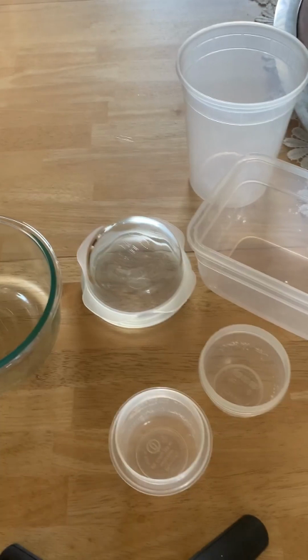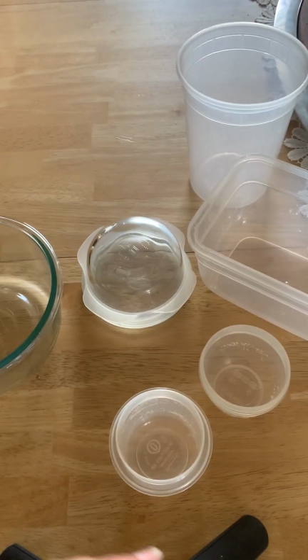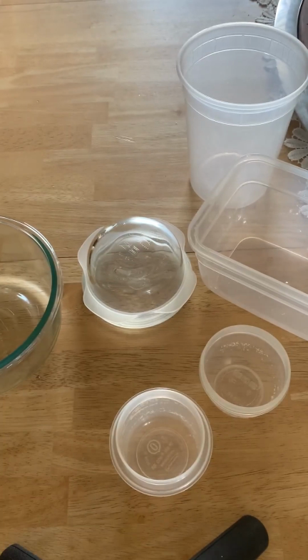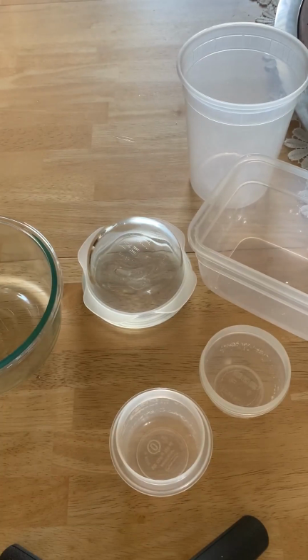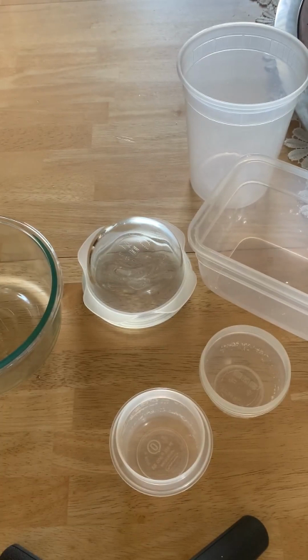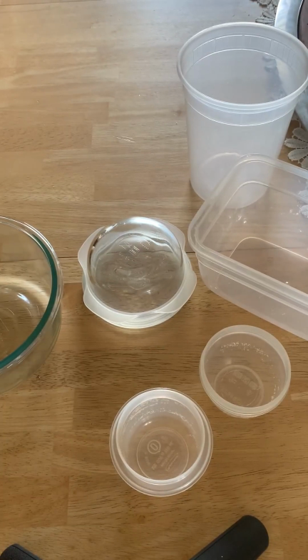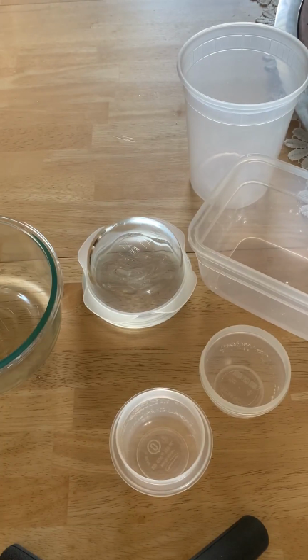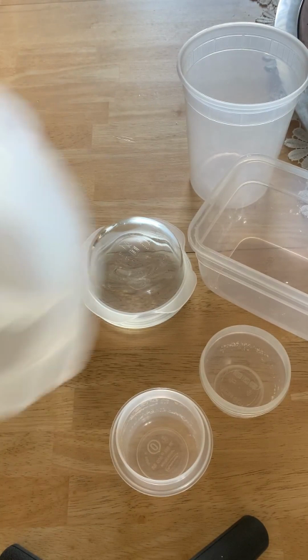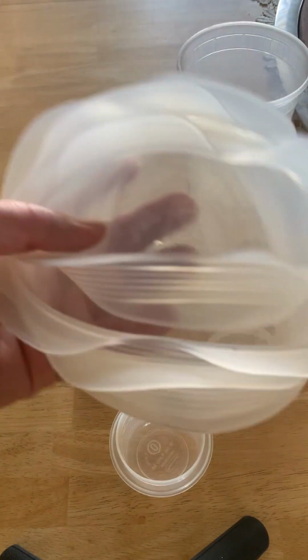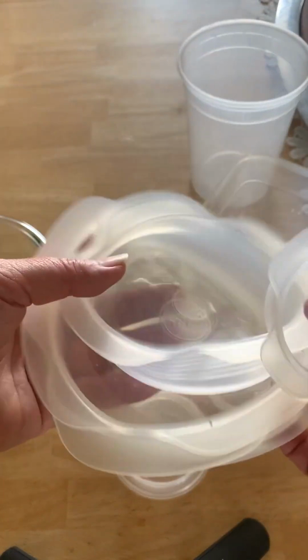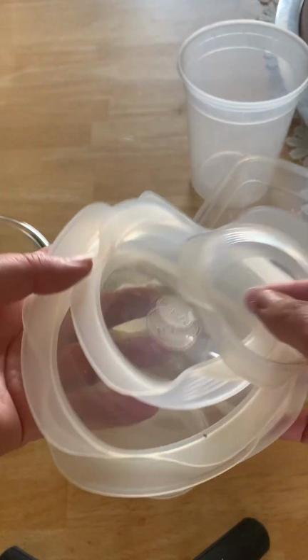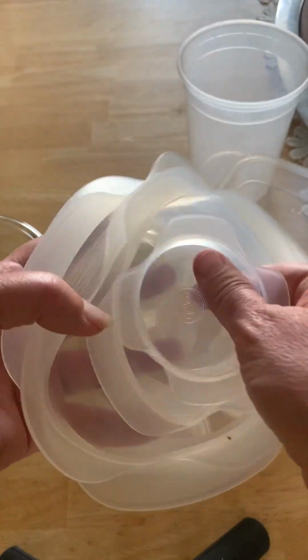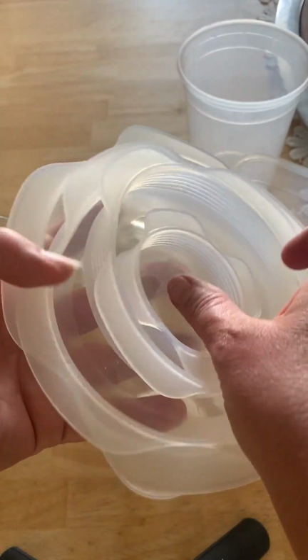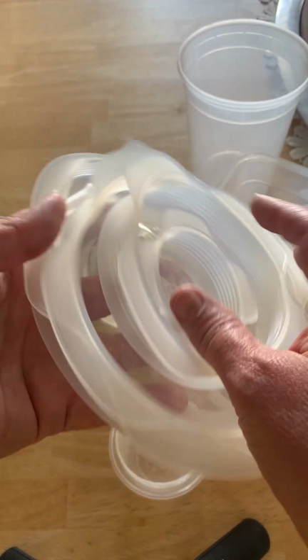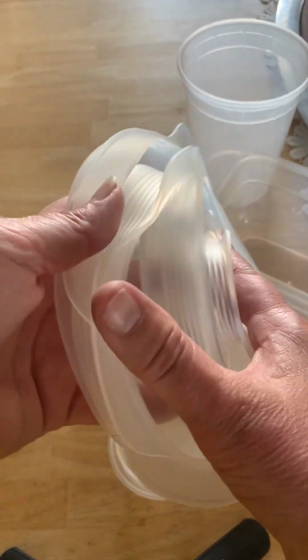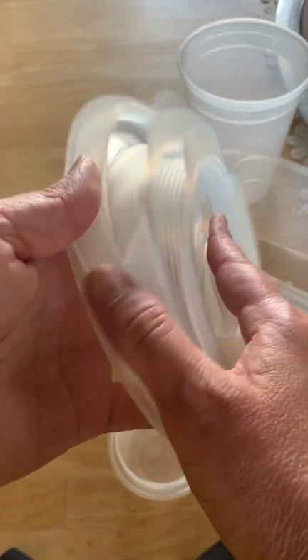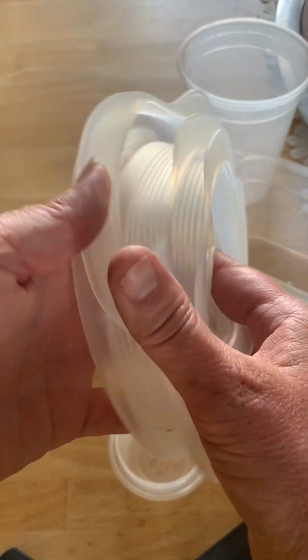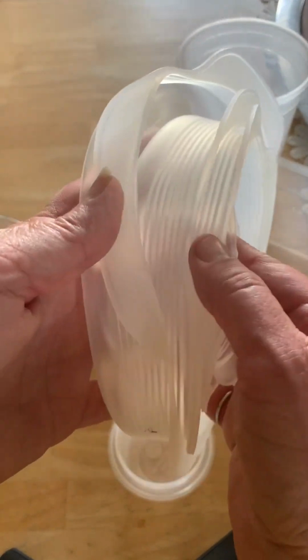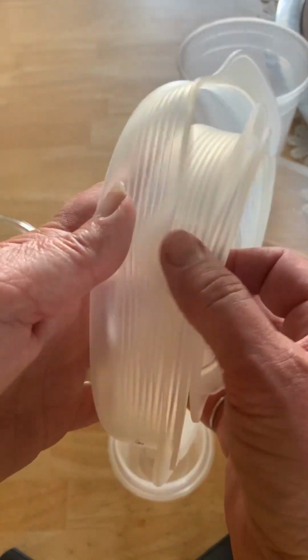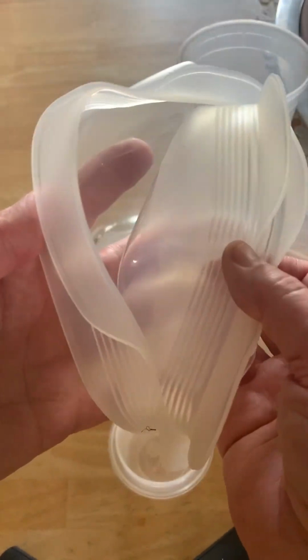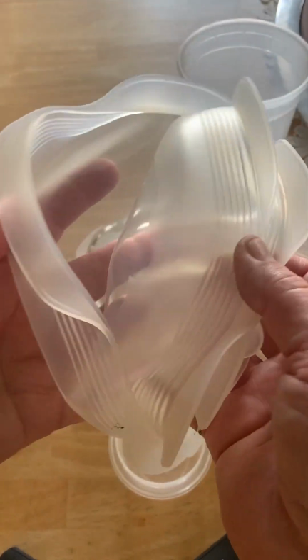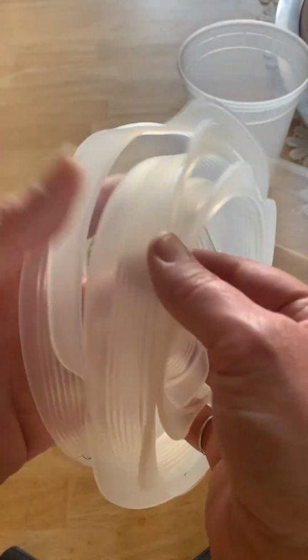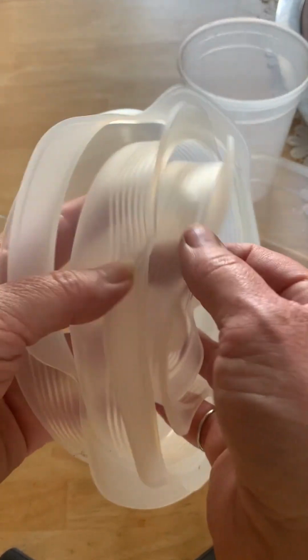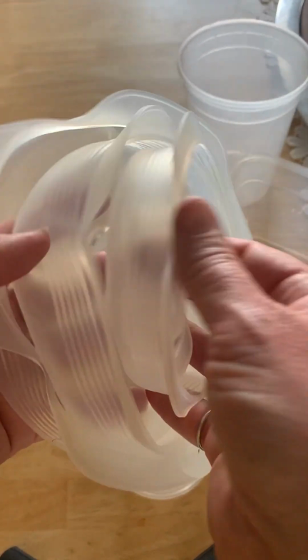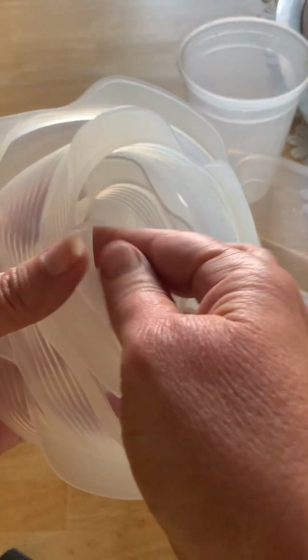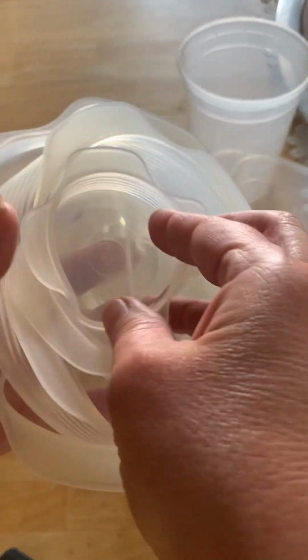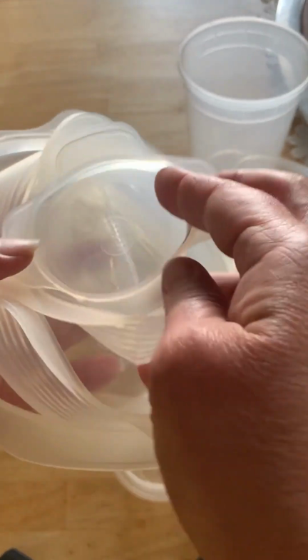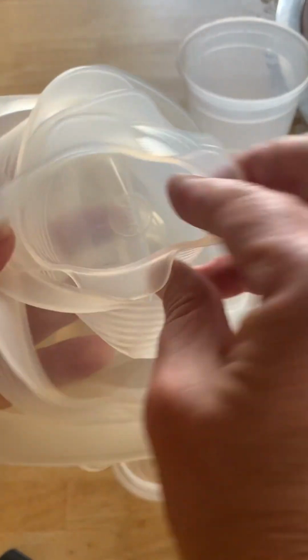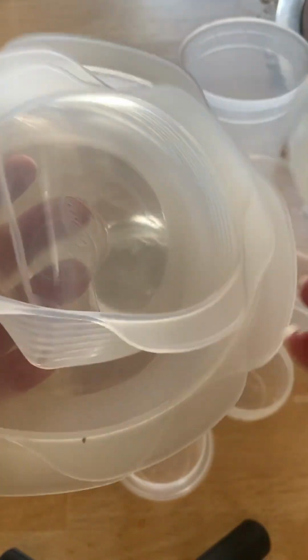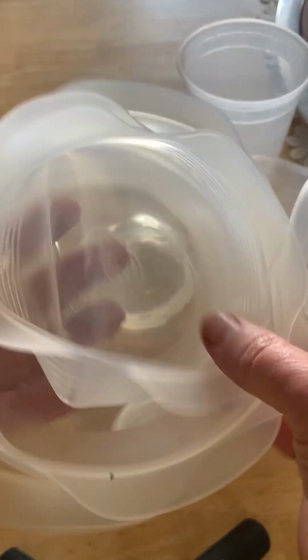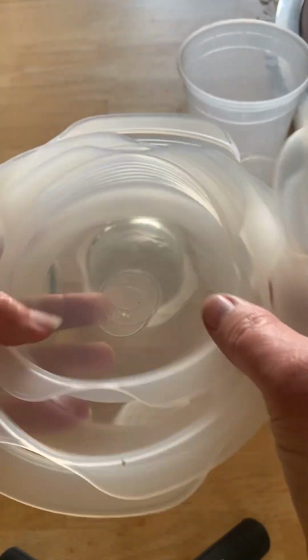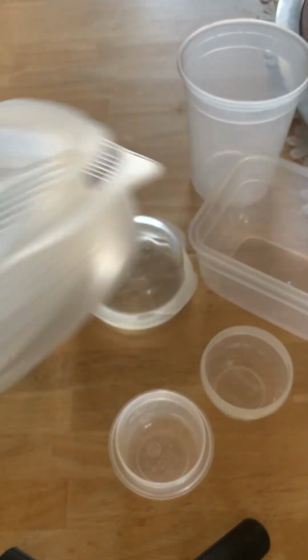Hey there! So today I'm here to review these lids. This is a set of six round lids in different sizes — they're all different sizes, there's not one that's the same size.